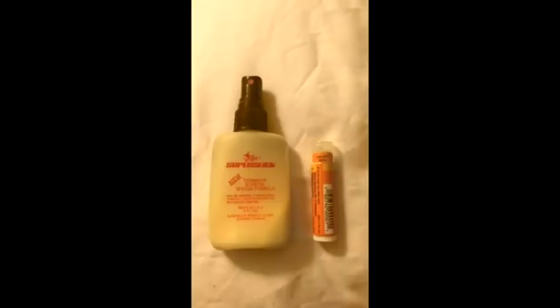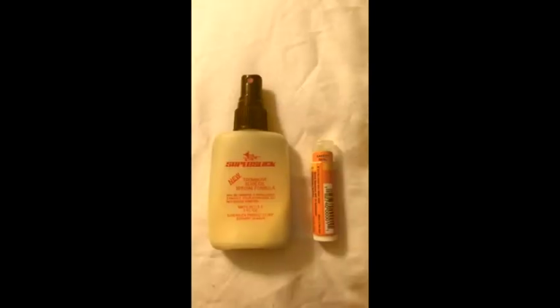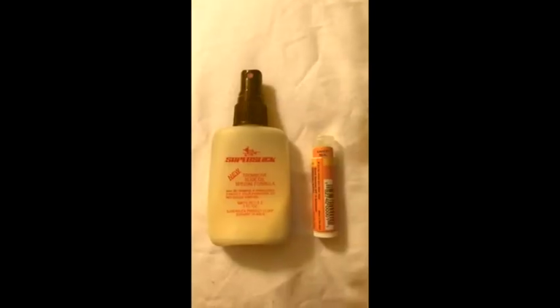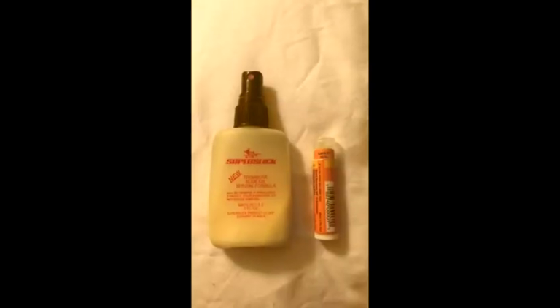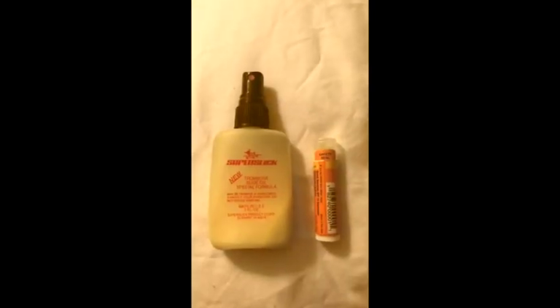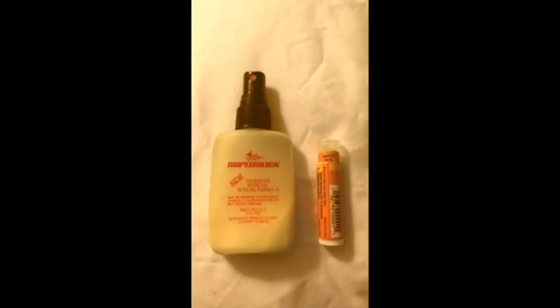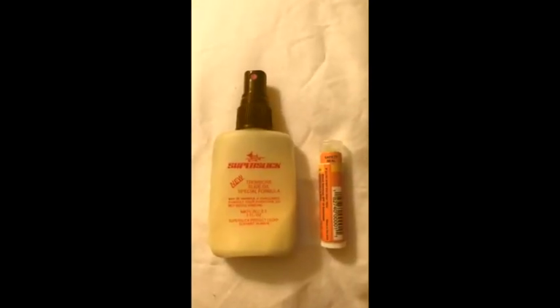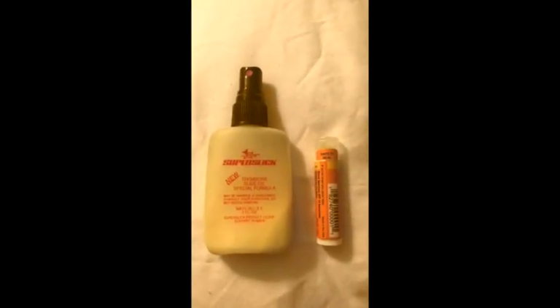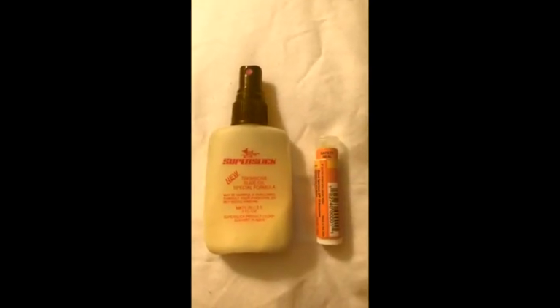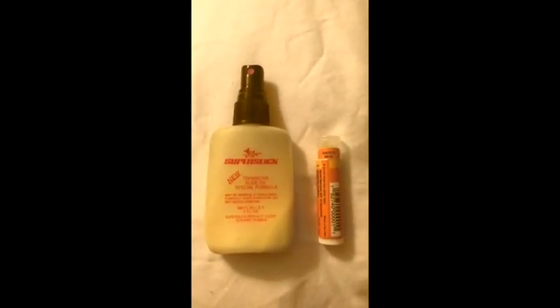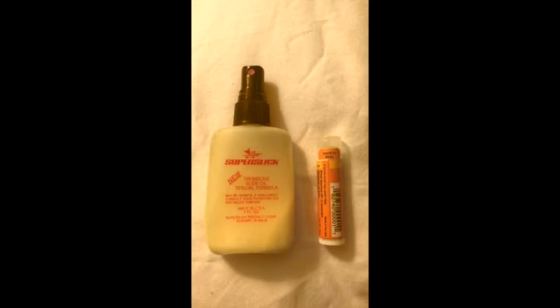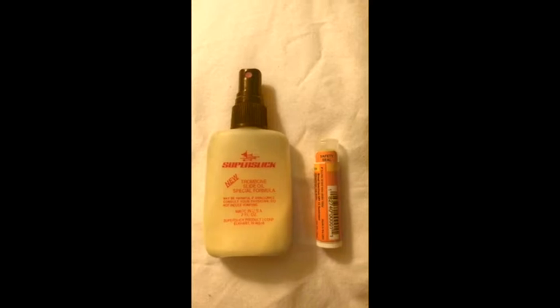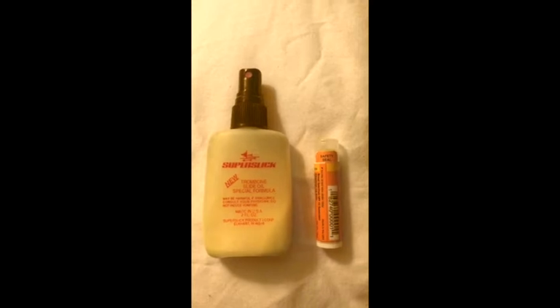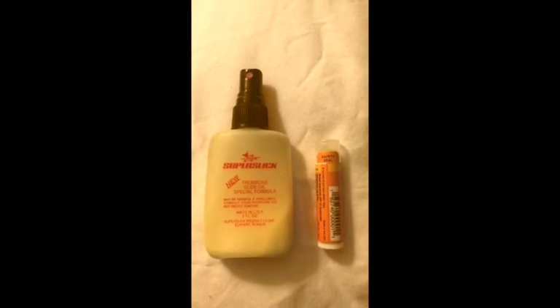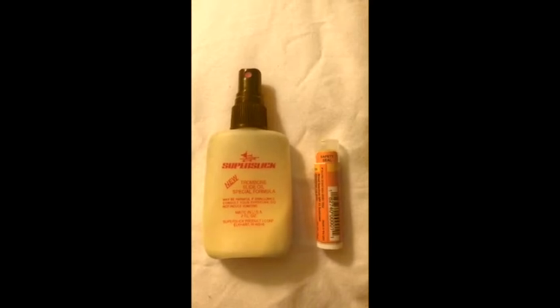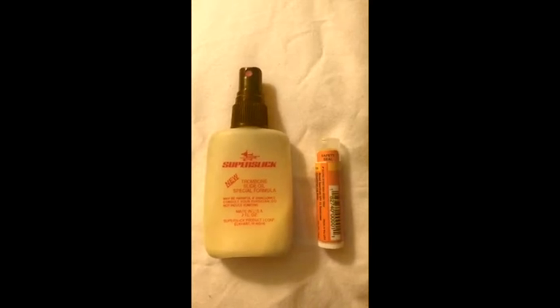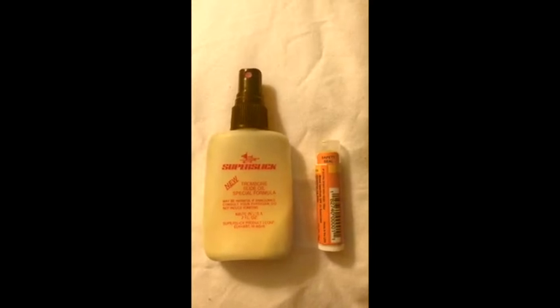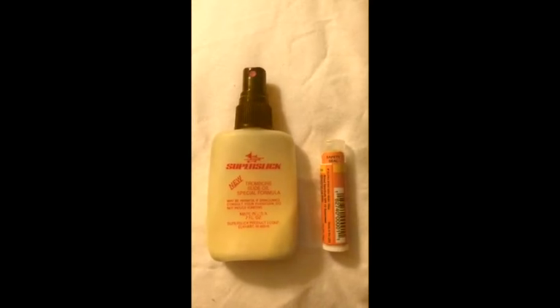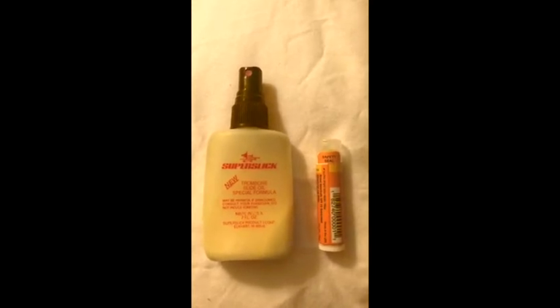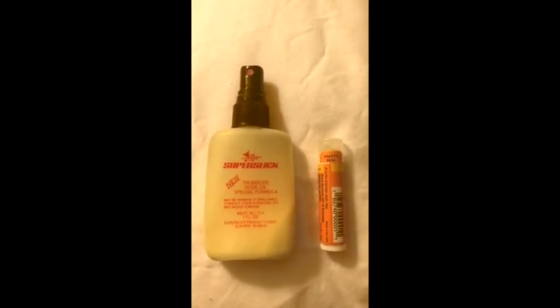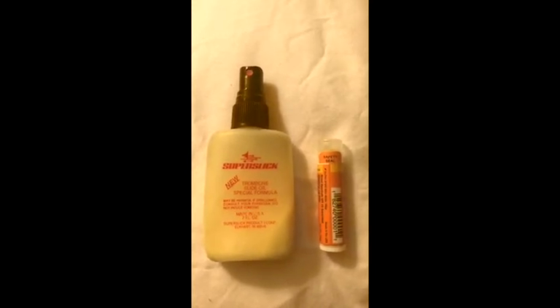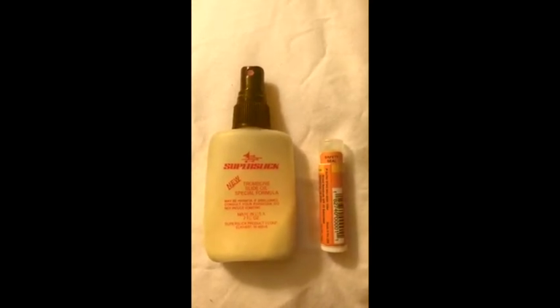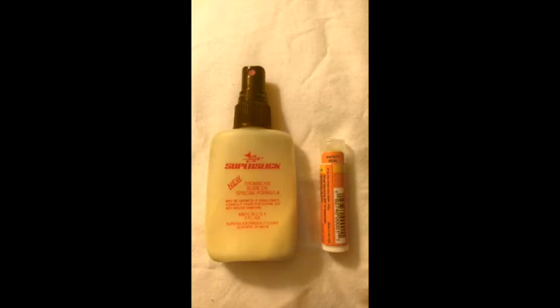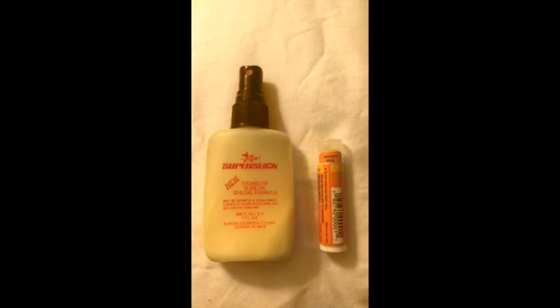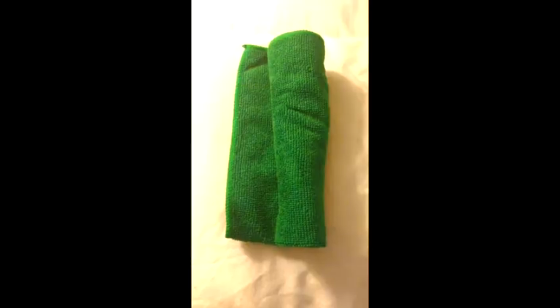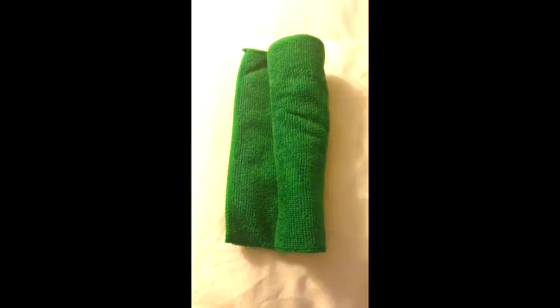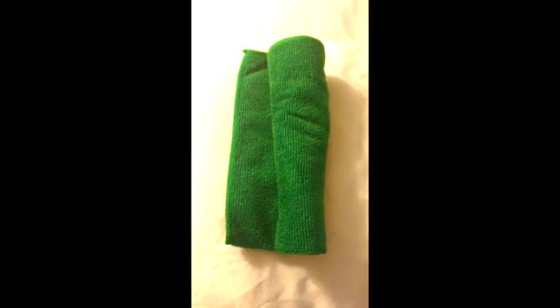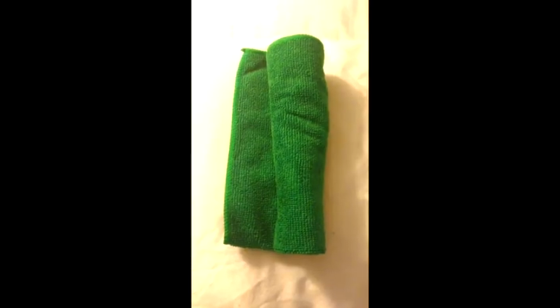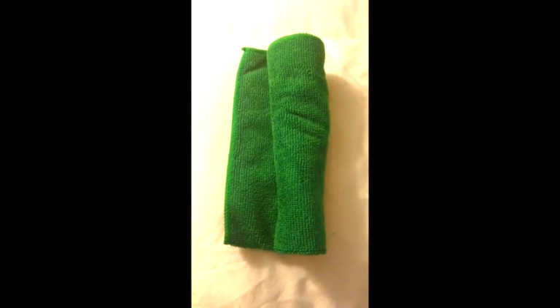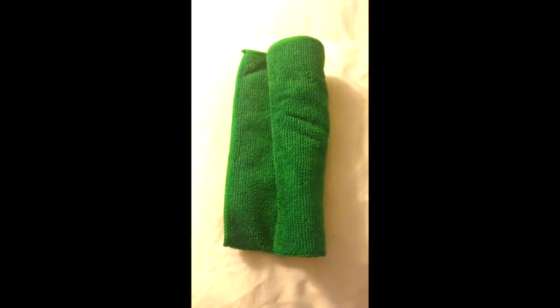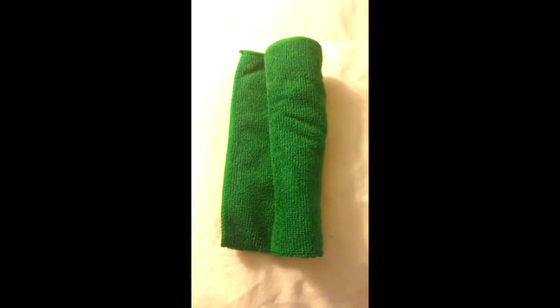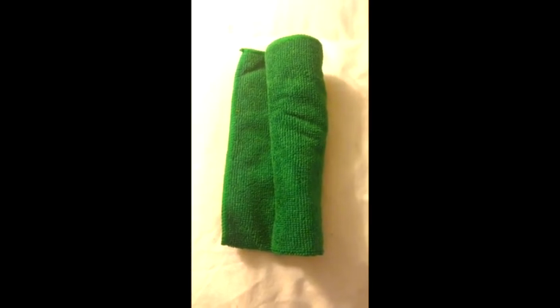Next, you'll need a water spray bottle. I use Super Slick because I like it a lot. I put it next to this chapstick so you can see how big it is. You can get this on Amazon or most music stores as well. And lastly, you'll need a rag, which you can purchase just about anywhere.